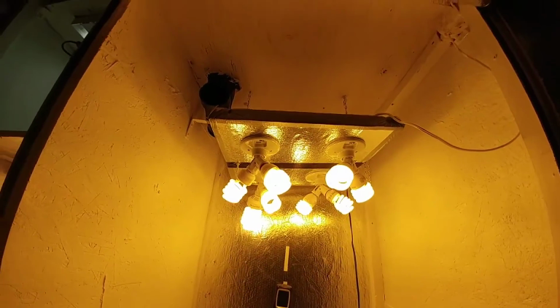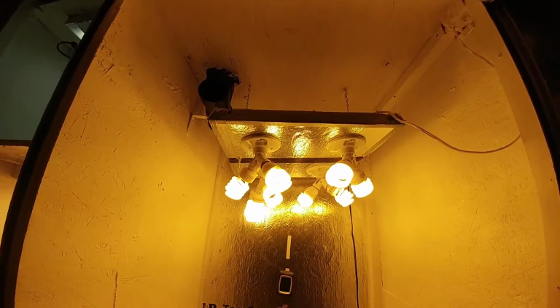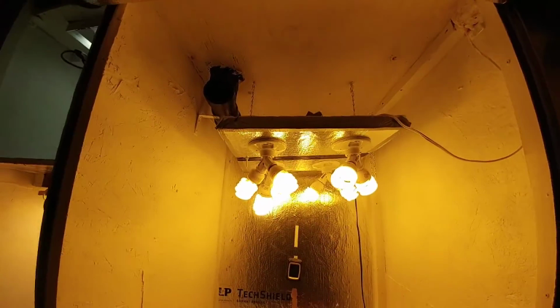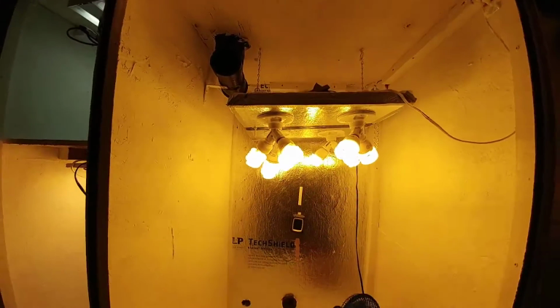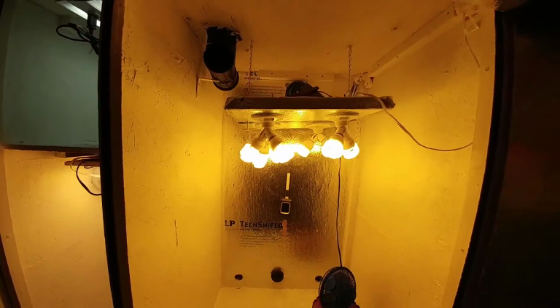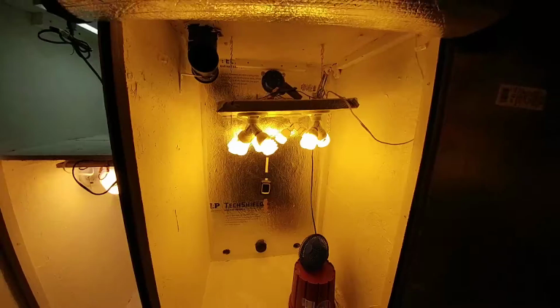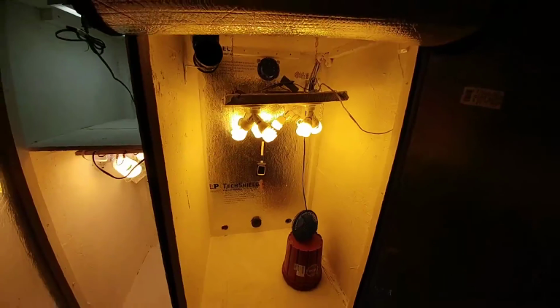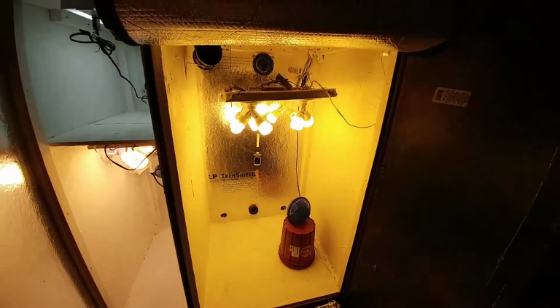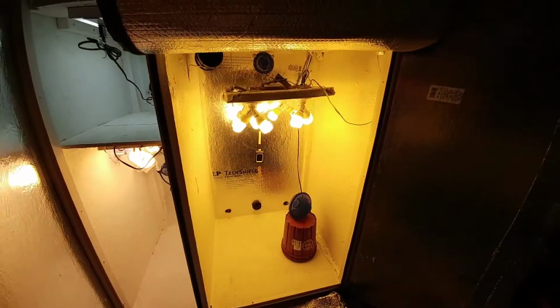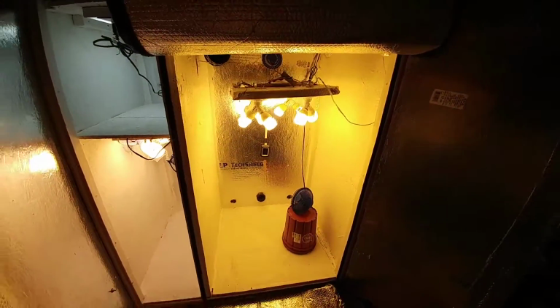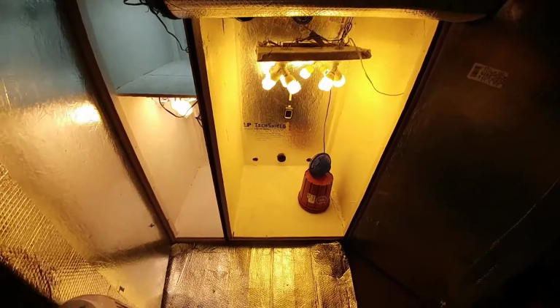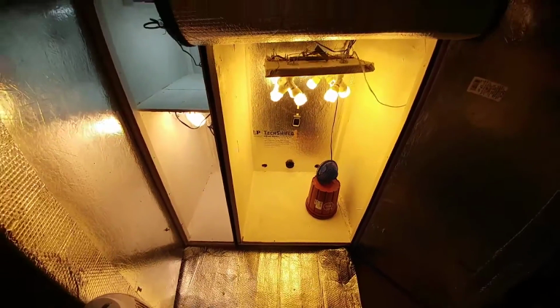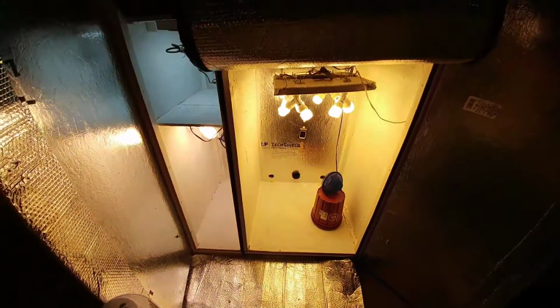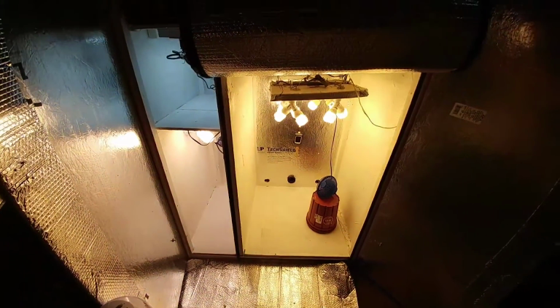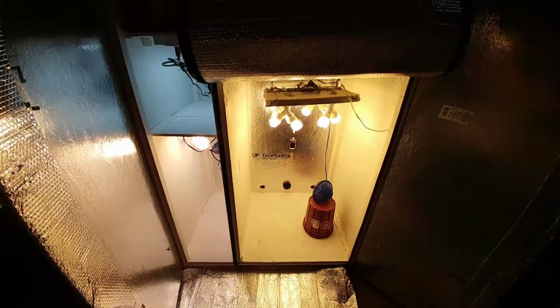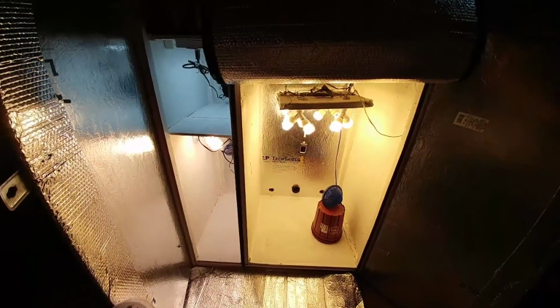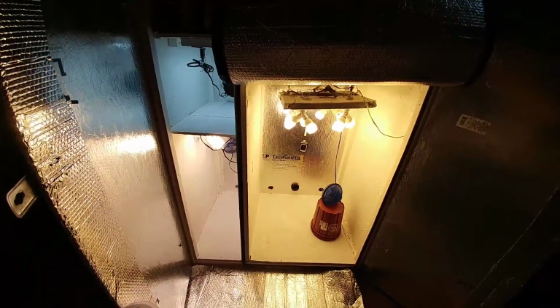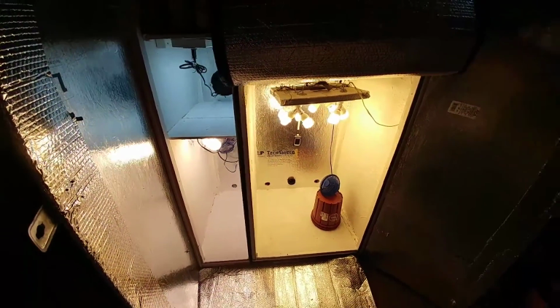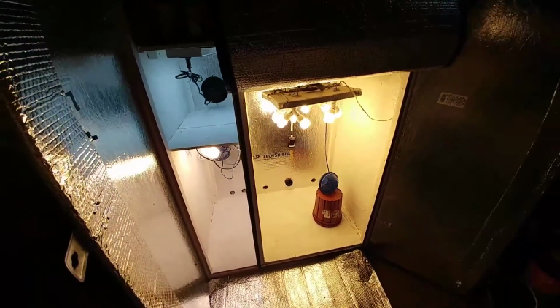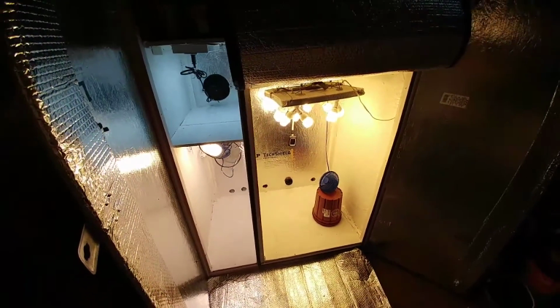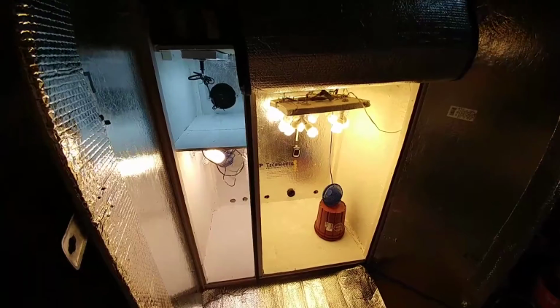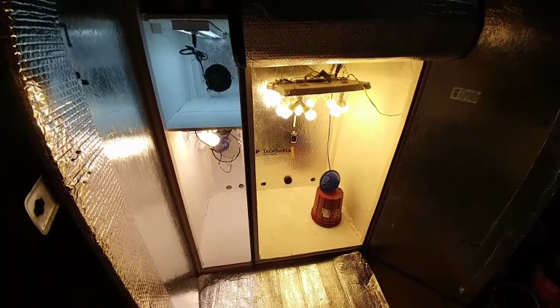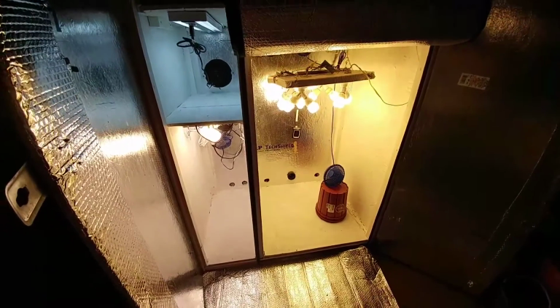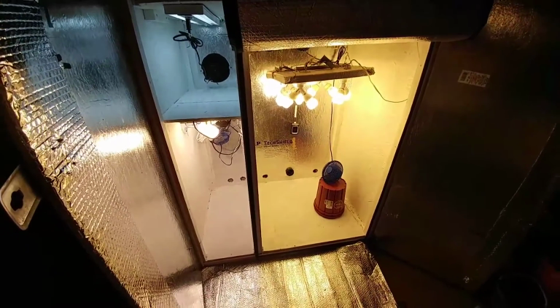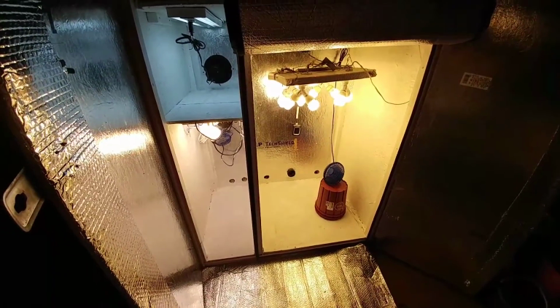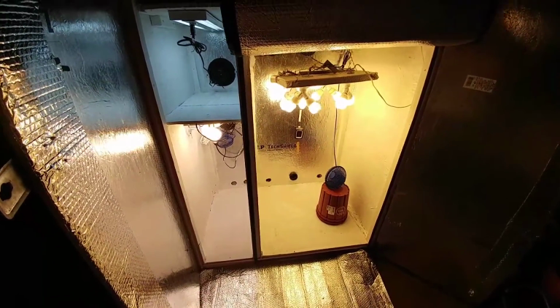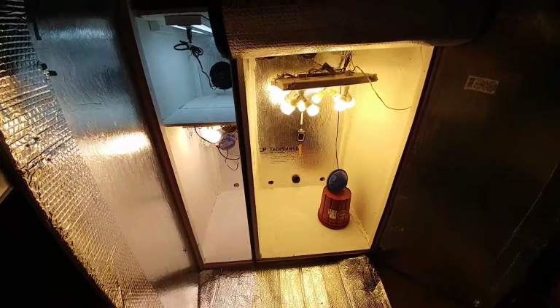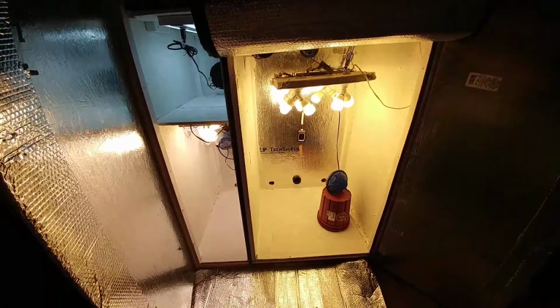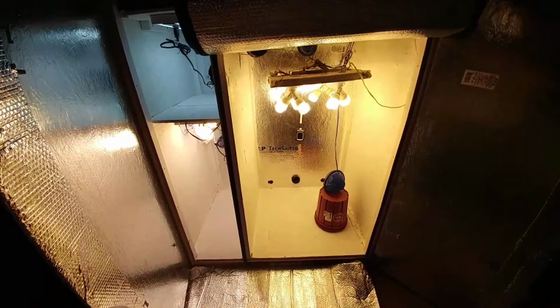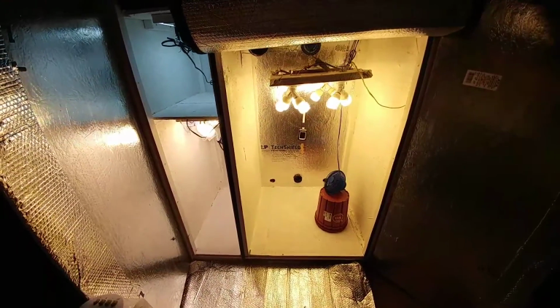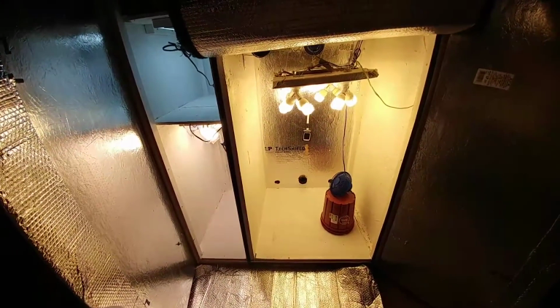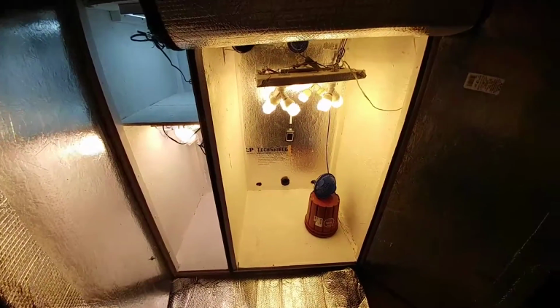And yeah, everything looking good you guys. Stay posted for the next one if you want to see it with all the plants inside. So stay tuned you guys.